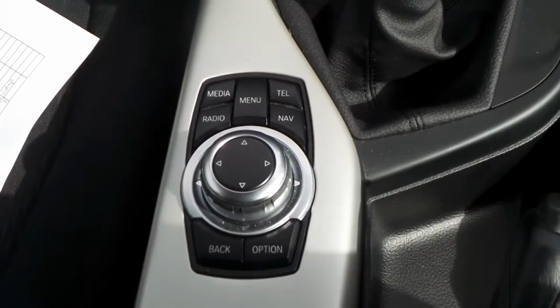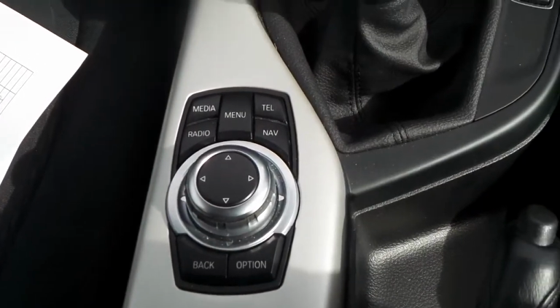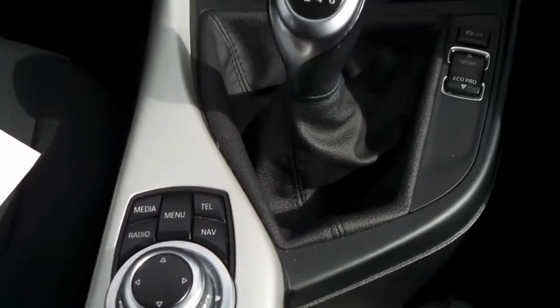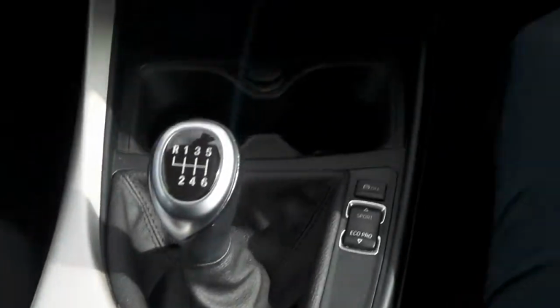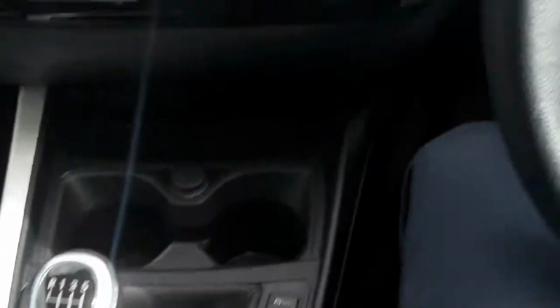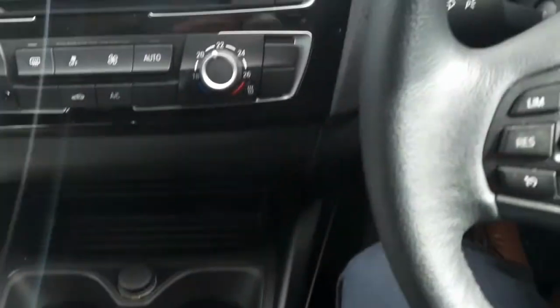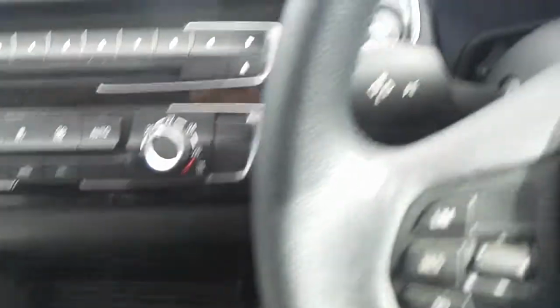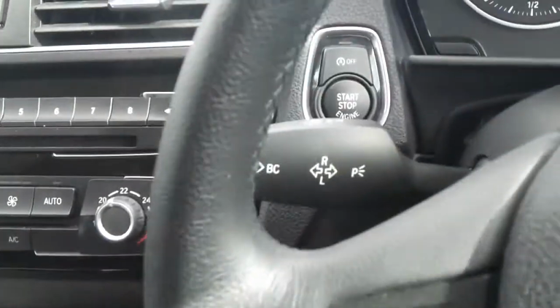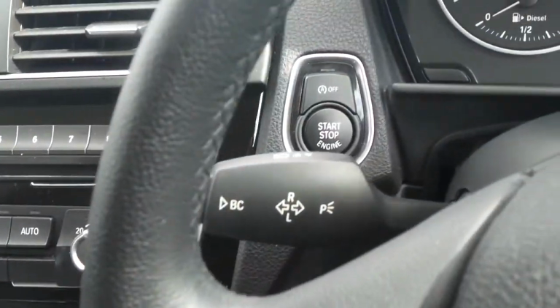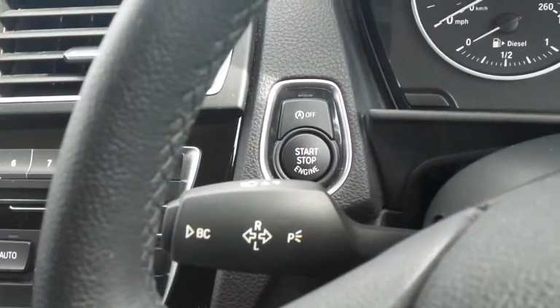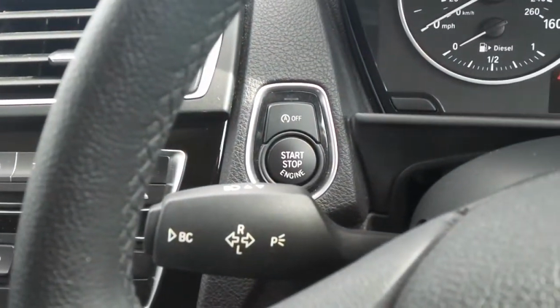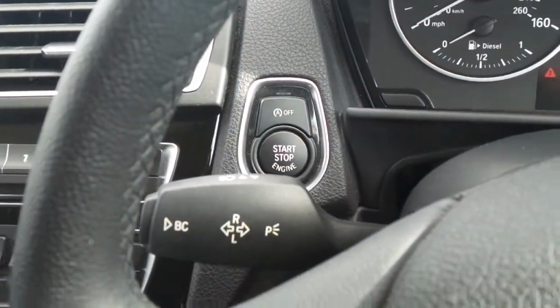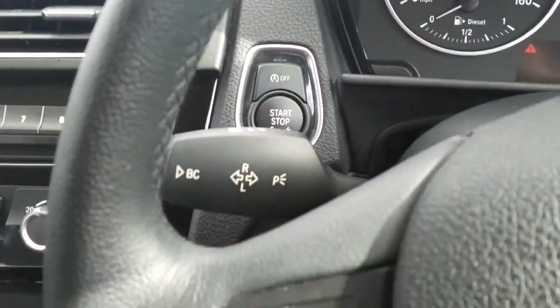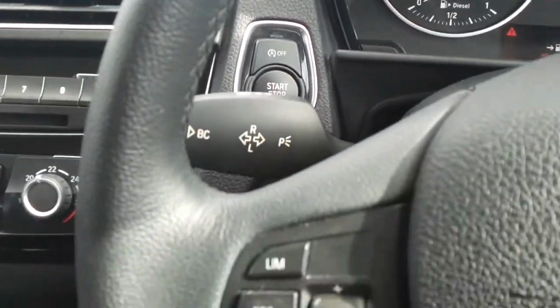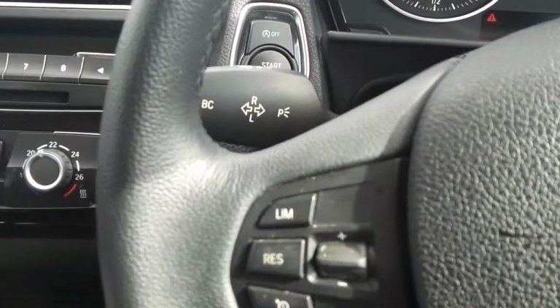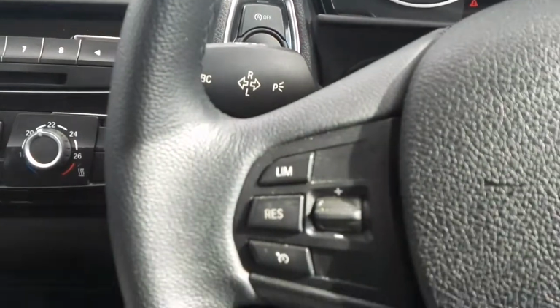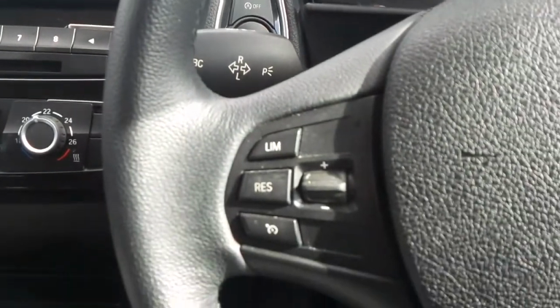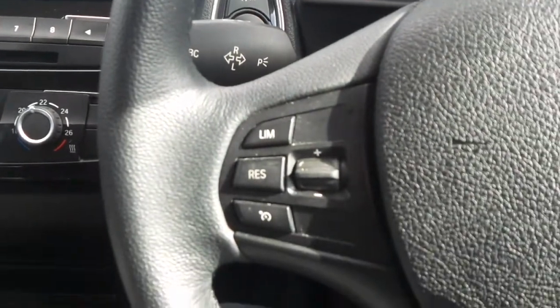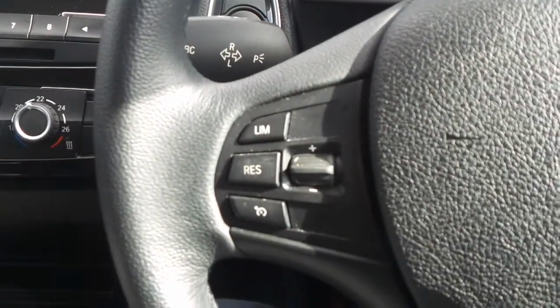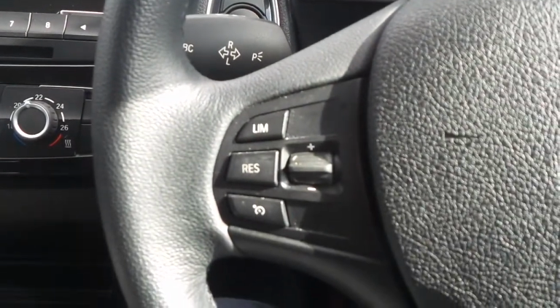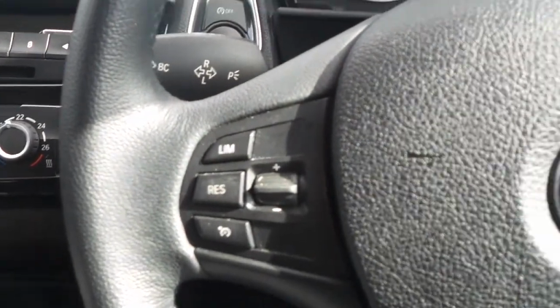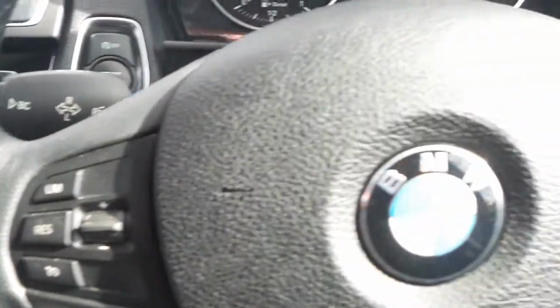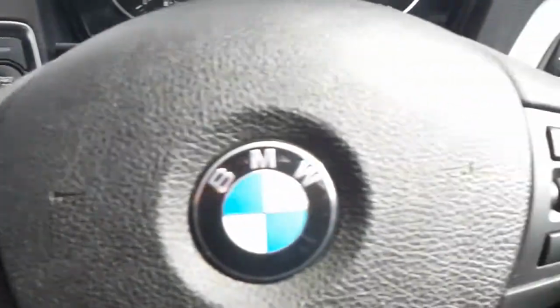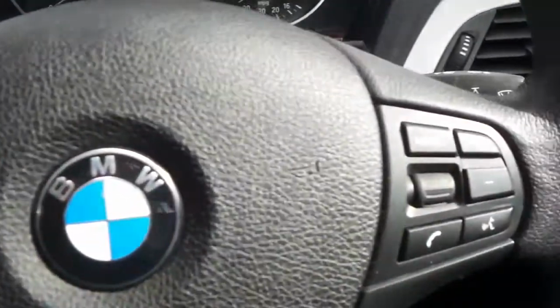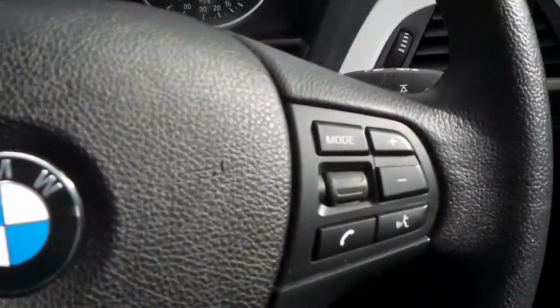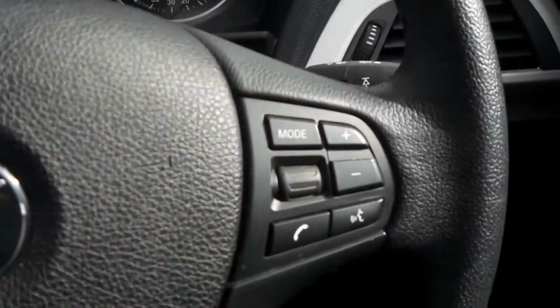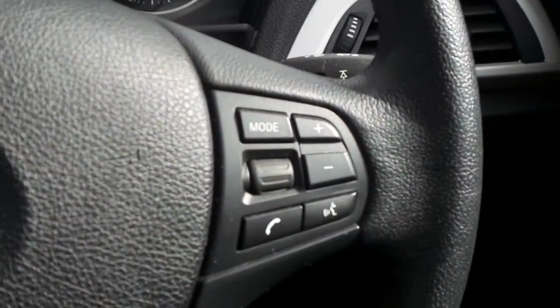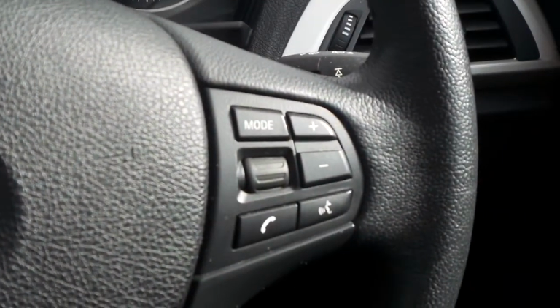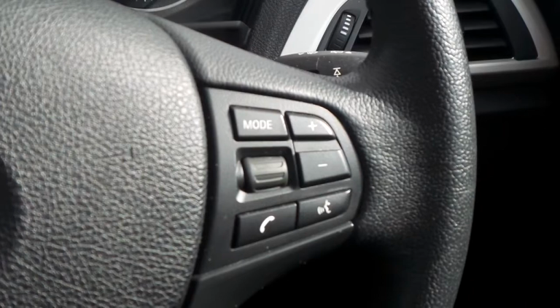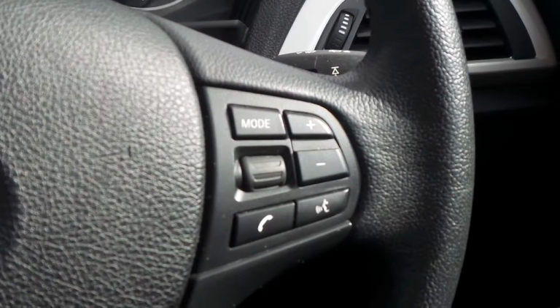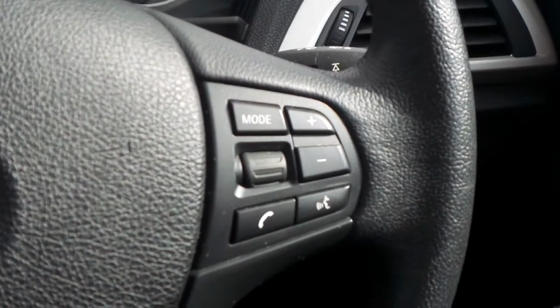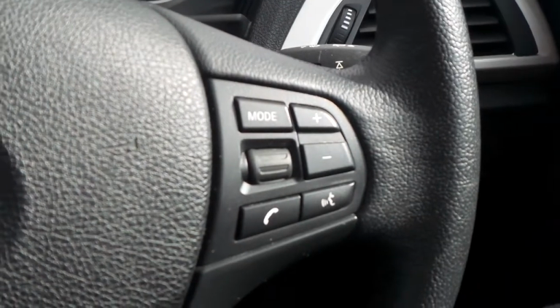We've got automatic start-stop and a push-button start, cruise control and speed limiter, and controls for the audio system and the multifunction trip computer.